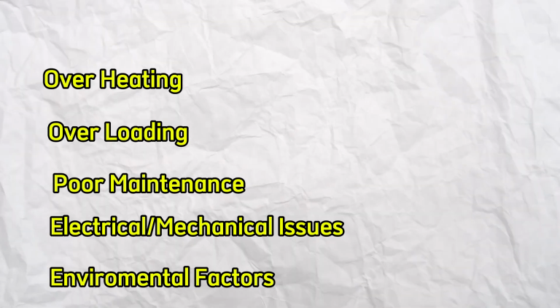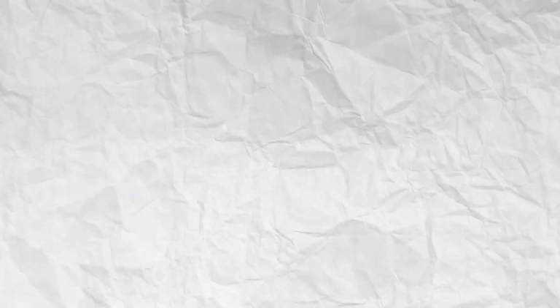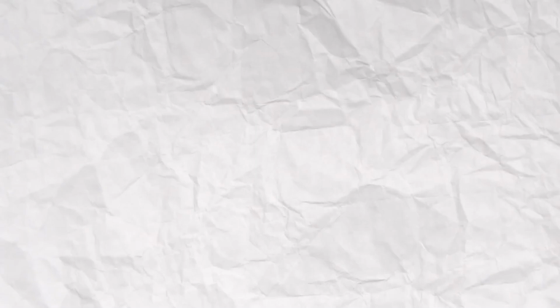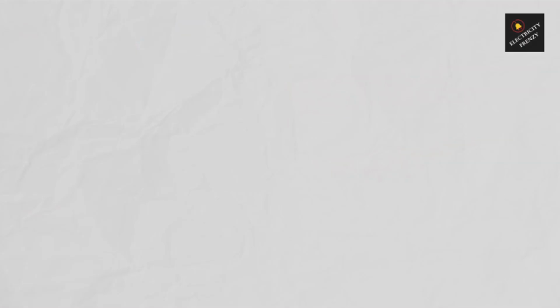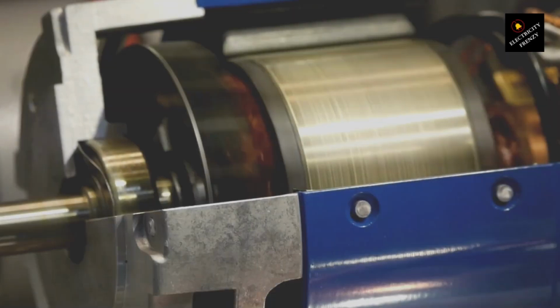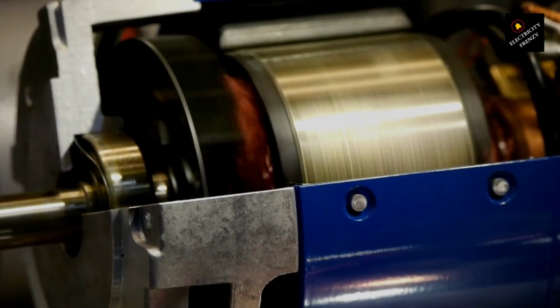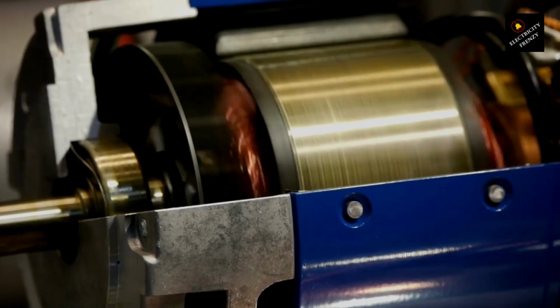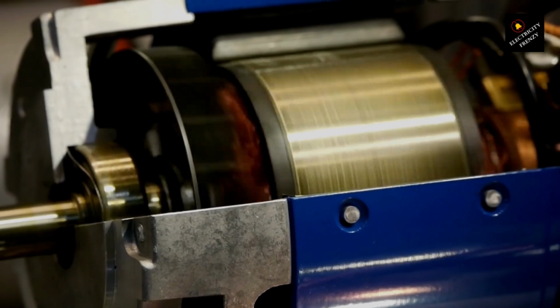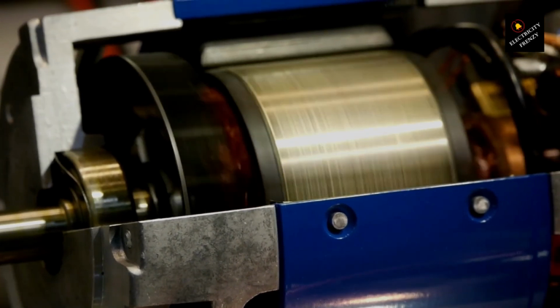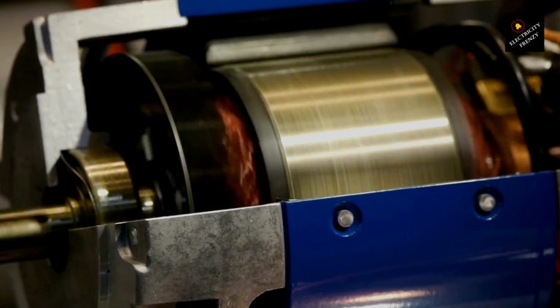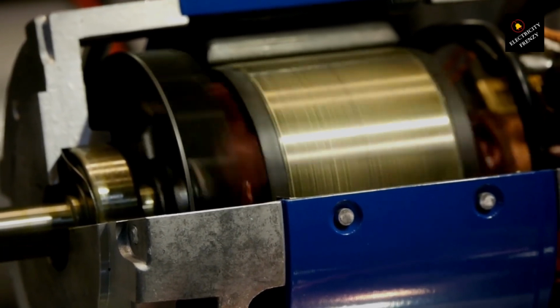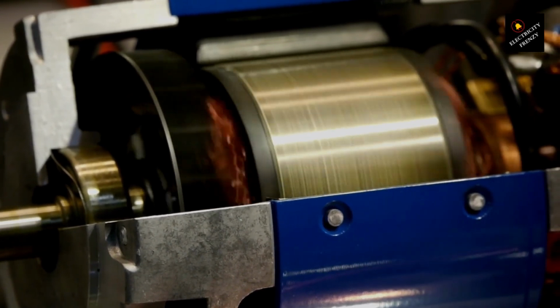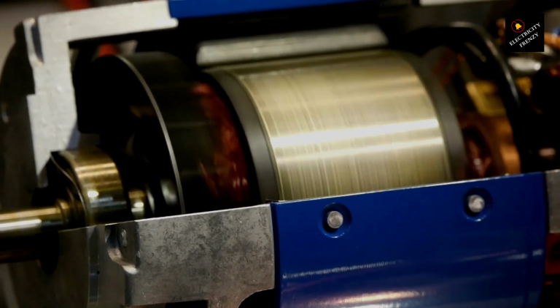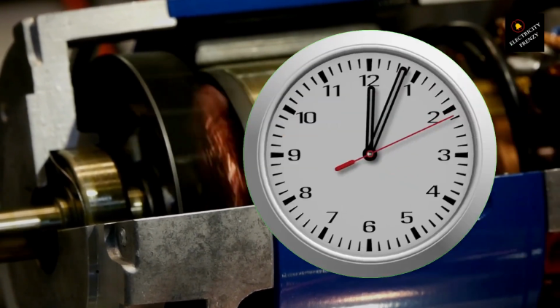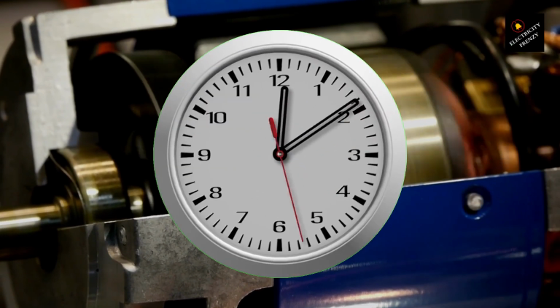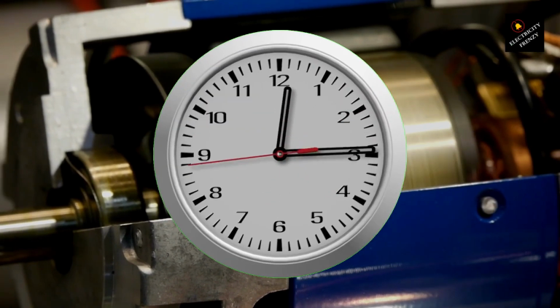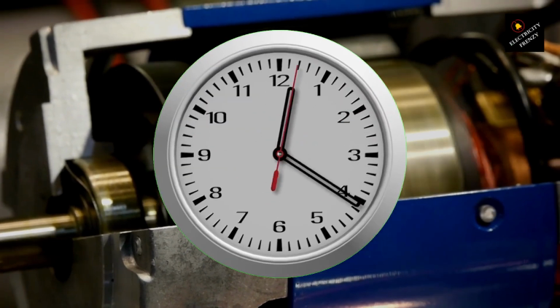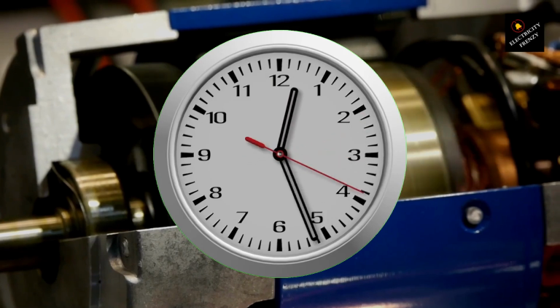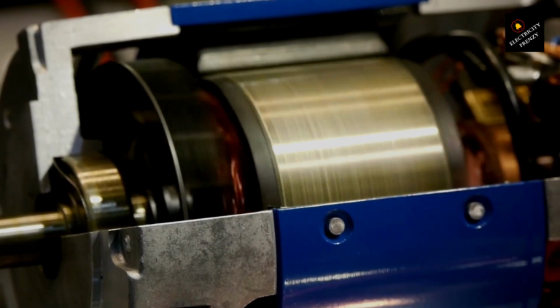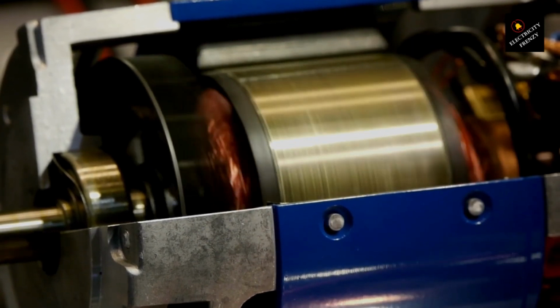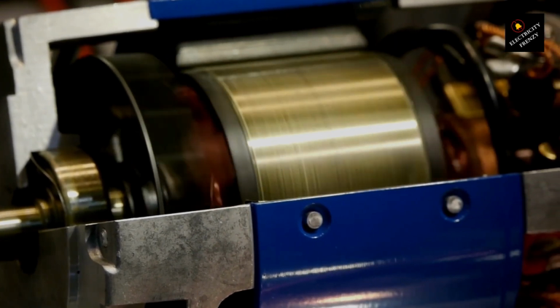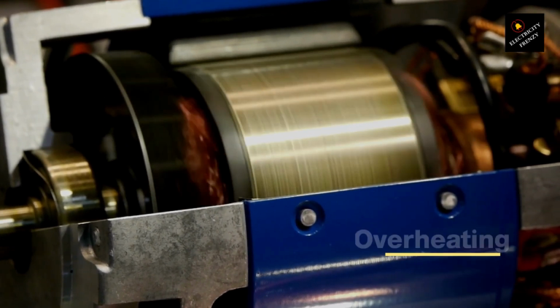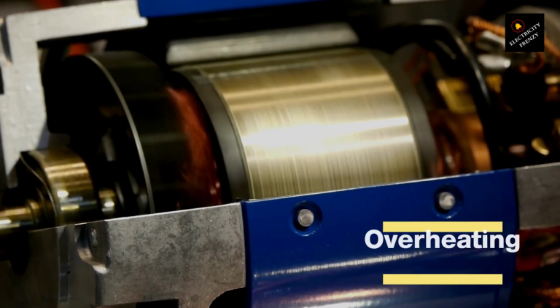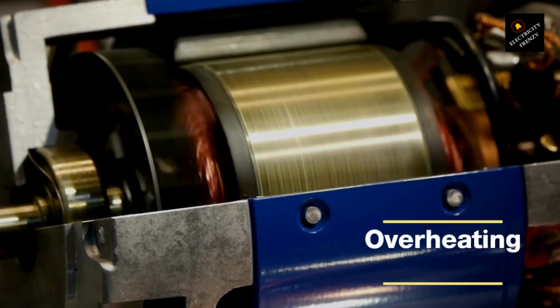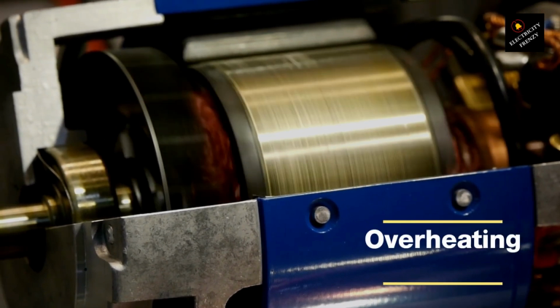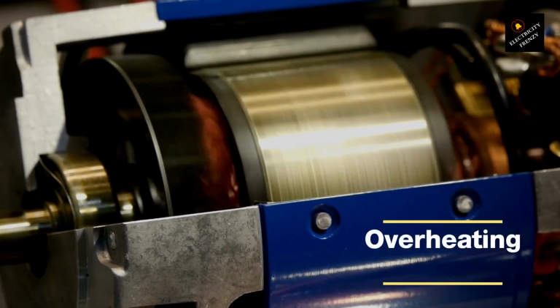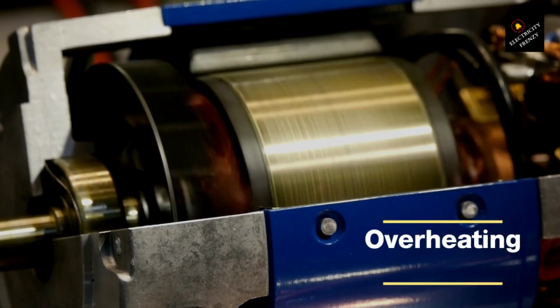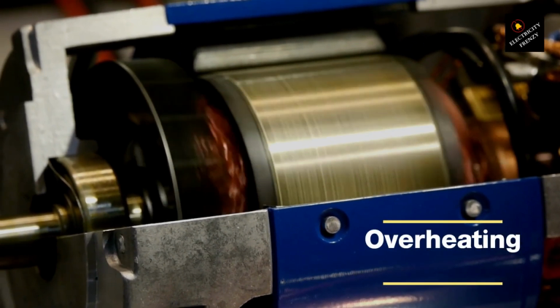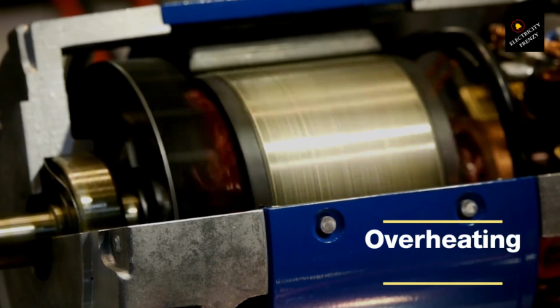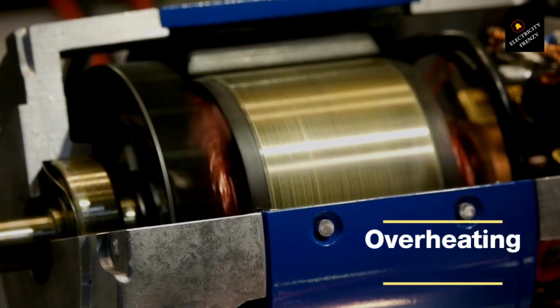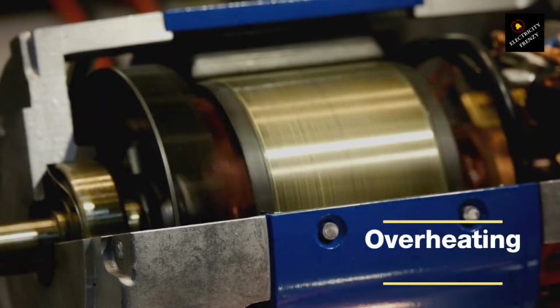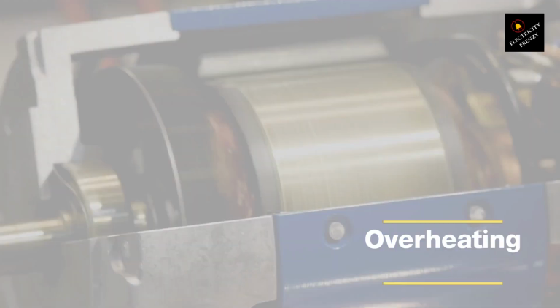By addressing these common causes of motor burnout, you can help prevent your electric motor from failing prematurely and ensure a long and productive life for your equipment. Let's dive into some details. Overheating — one of the most common causes of electric motor burnout is overheating.